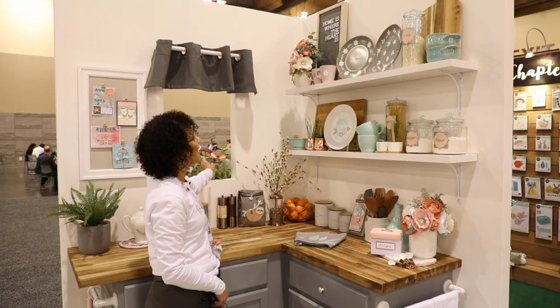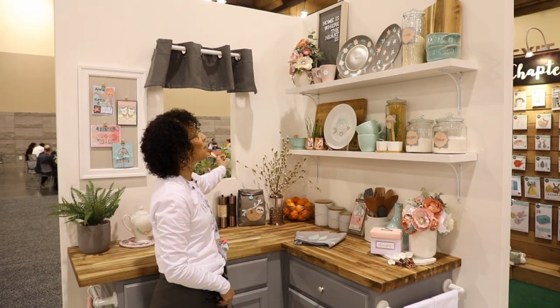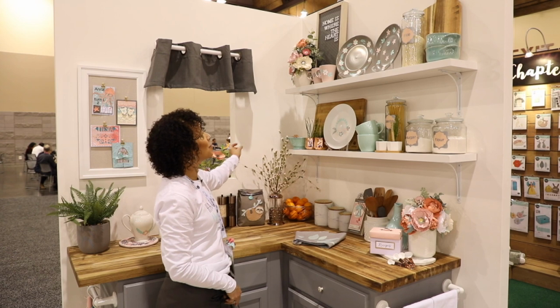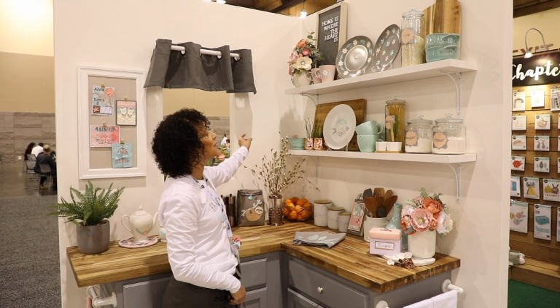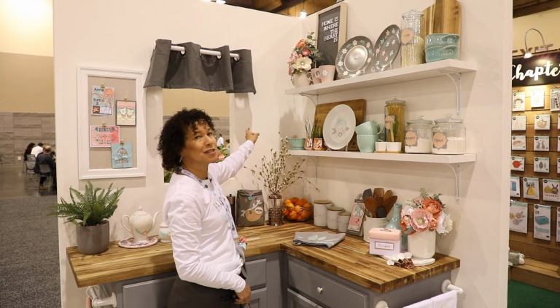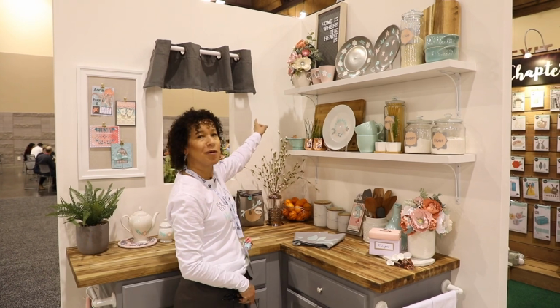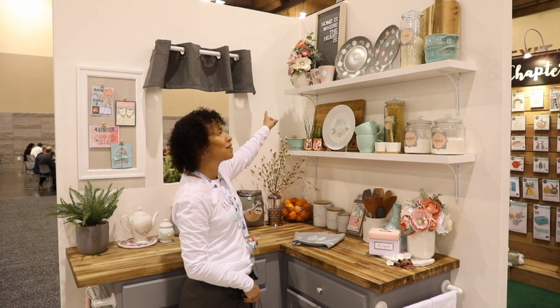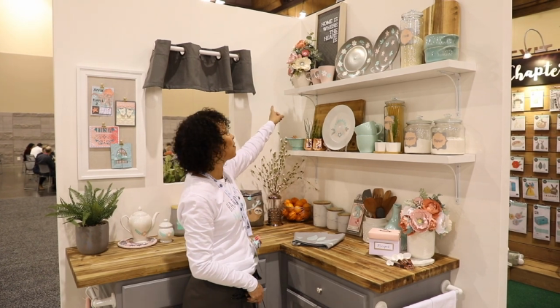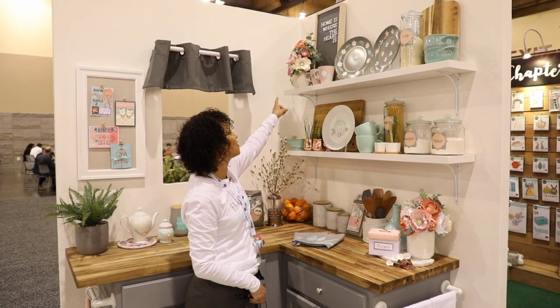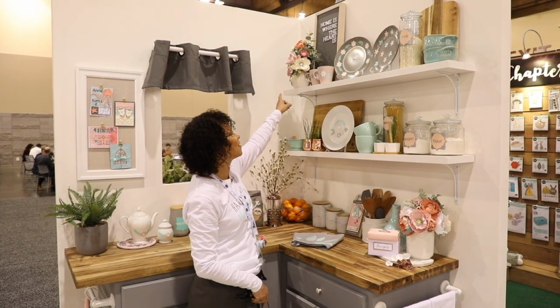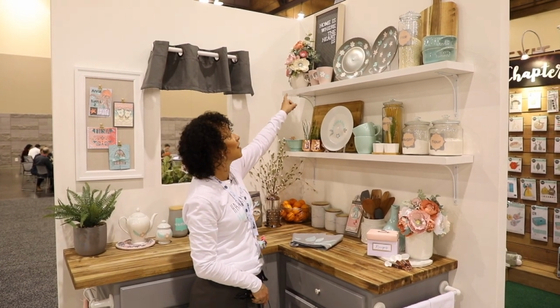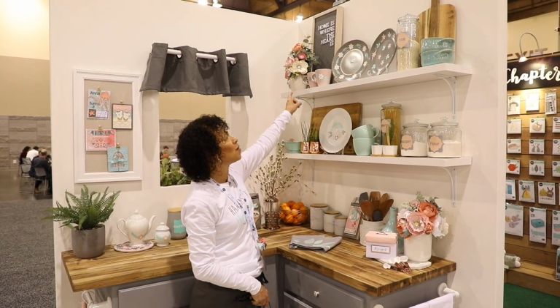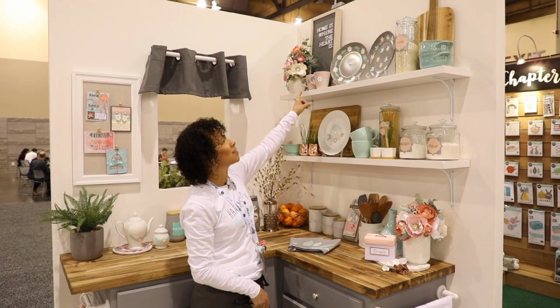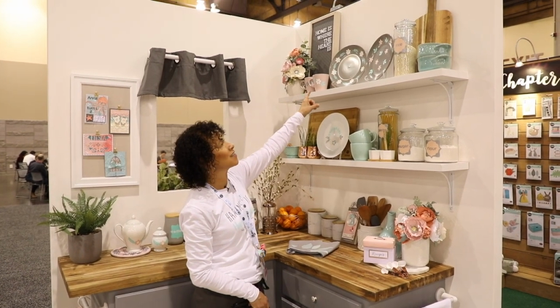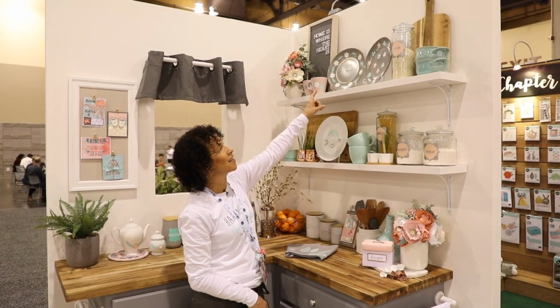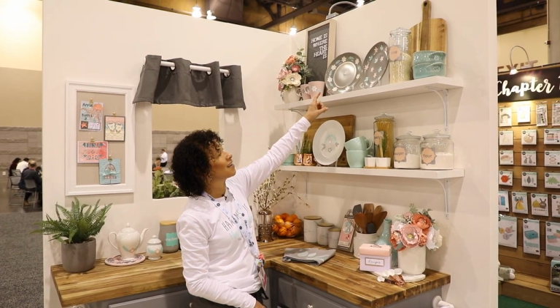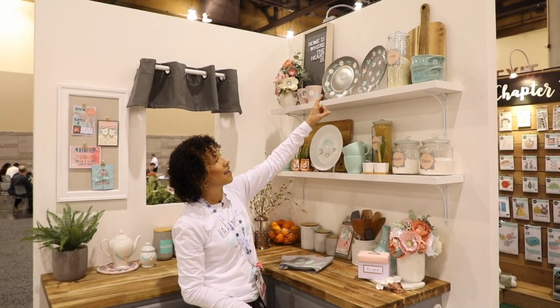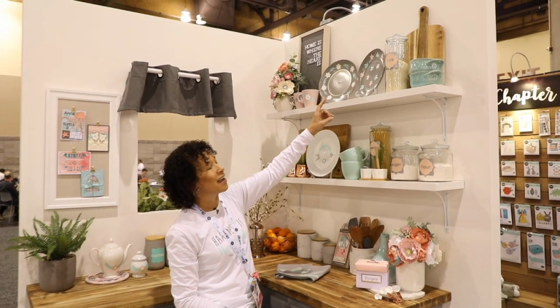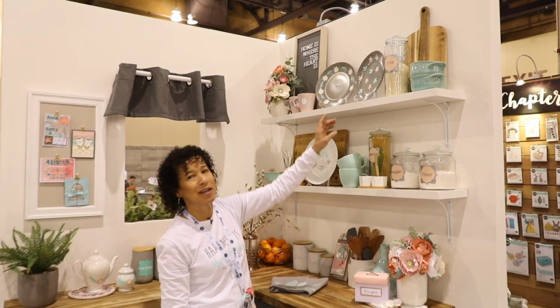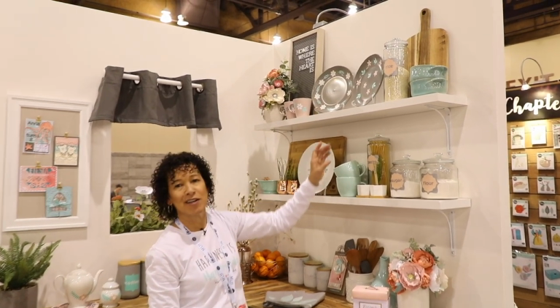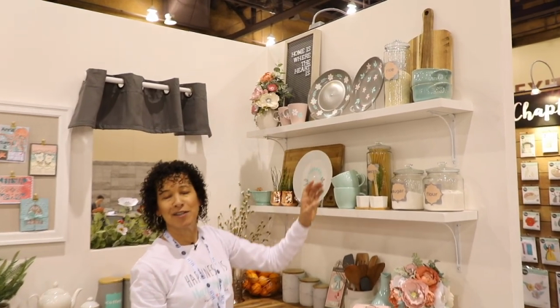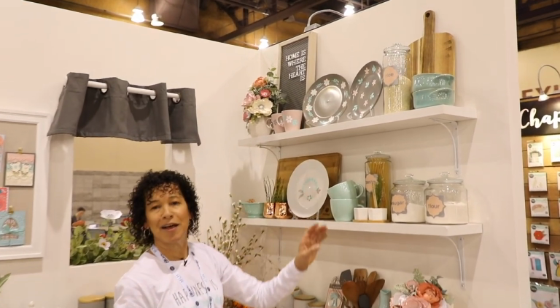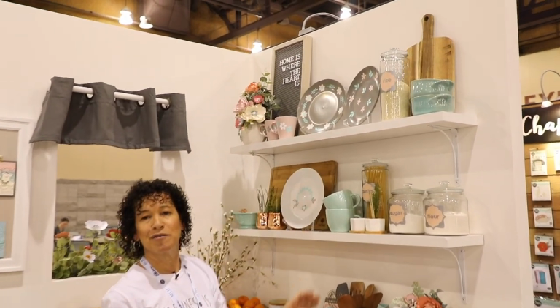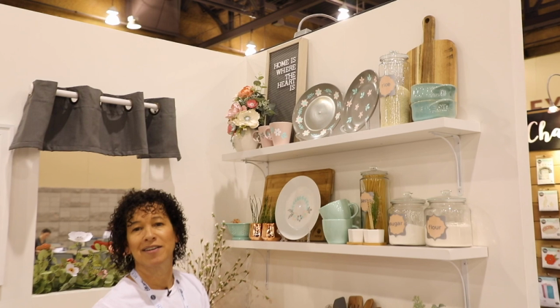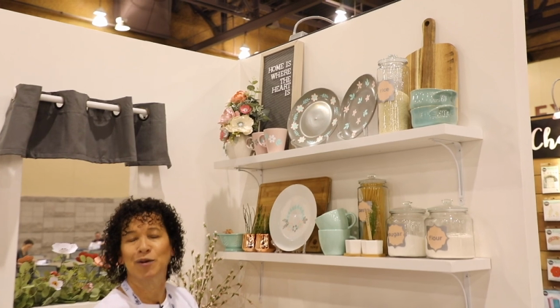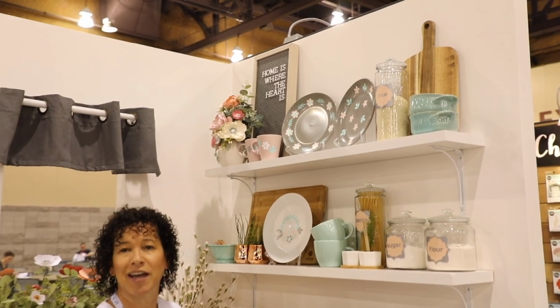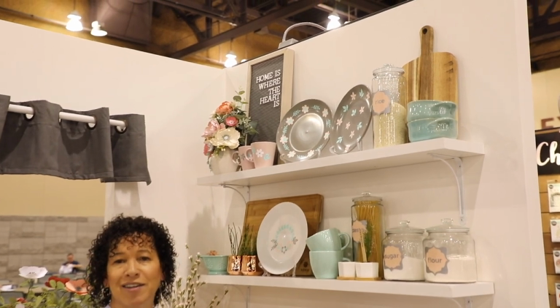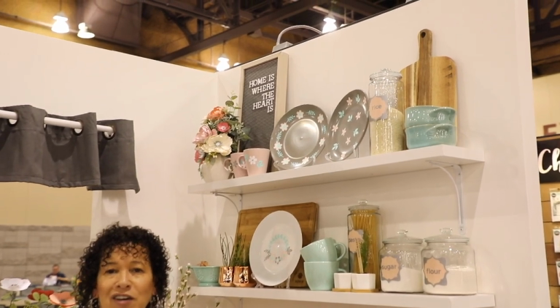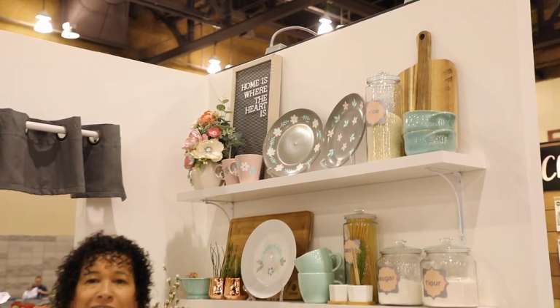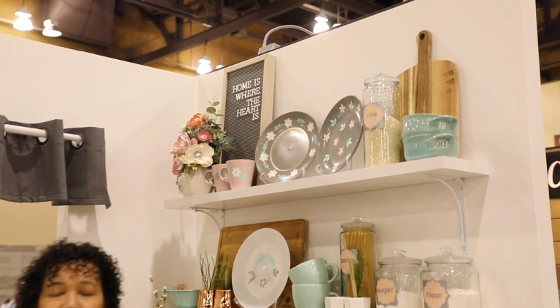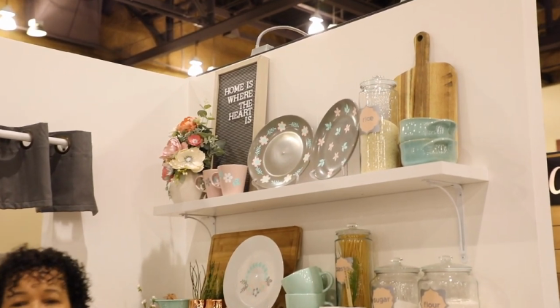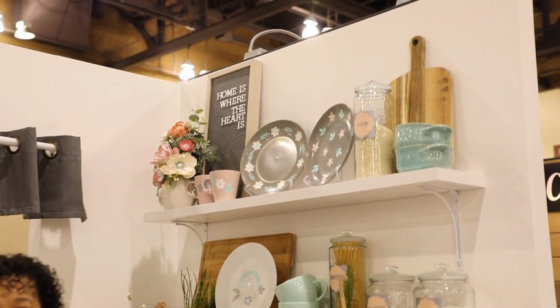Up here we've done some more flowers, more stenciling, and it makes your kitchen a lot more fun to create, cook, and enjoy your dinner.